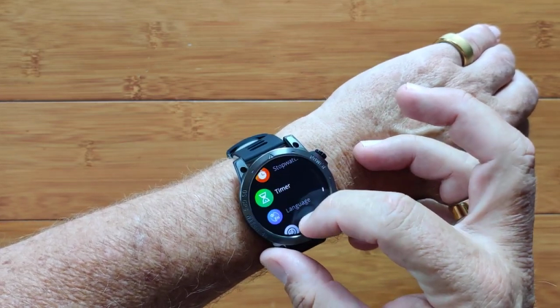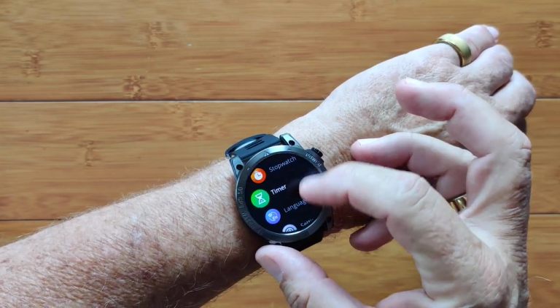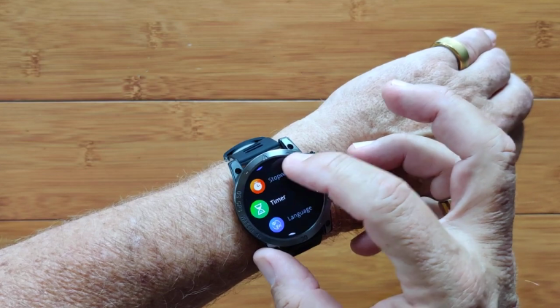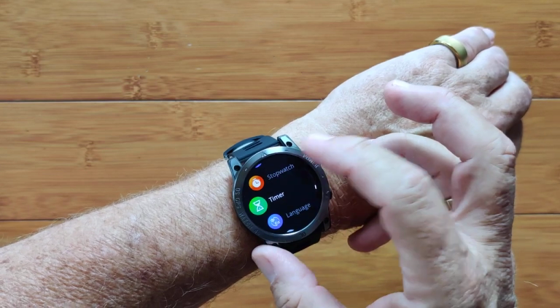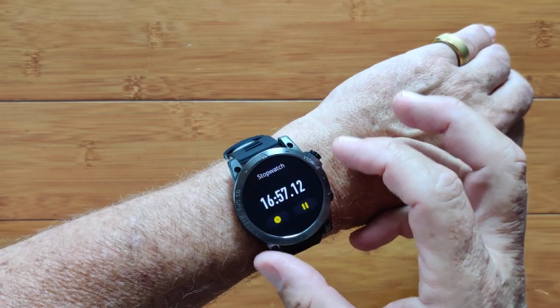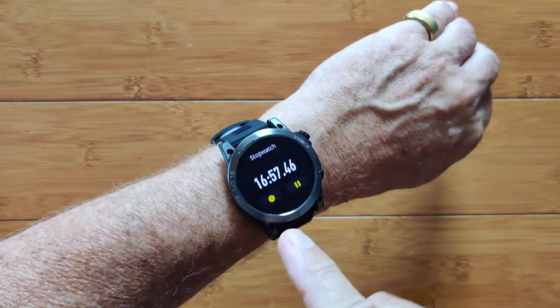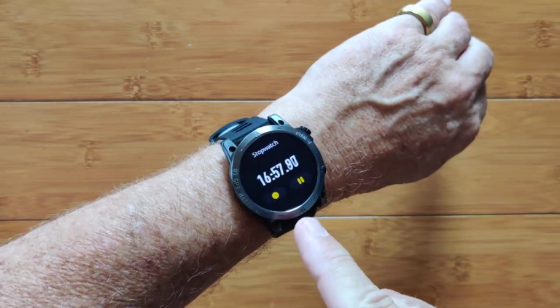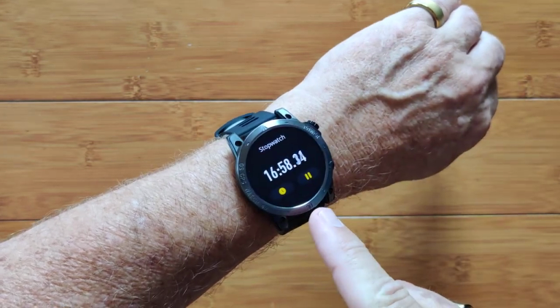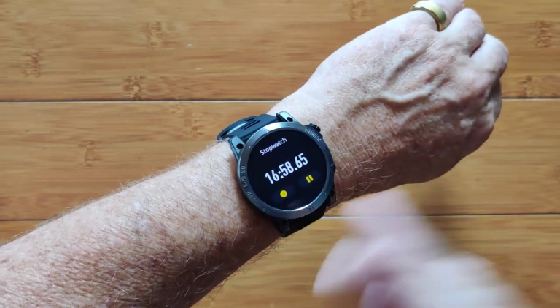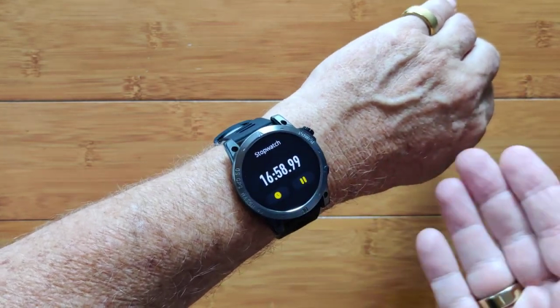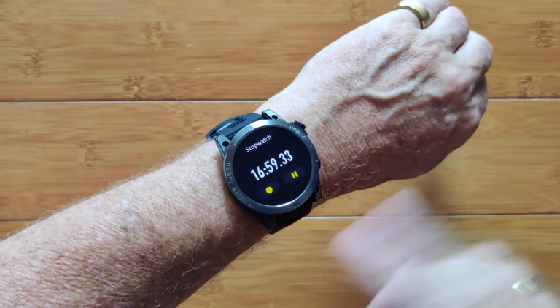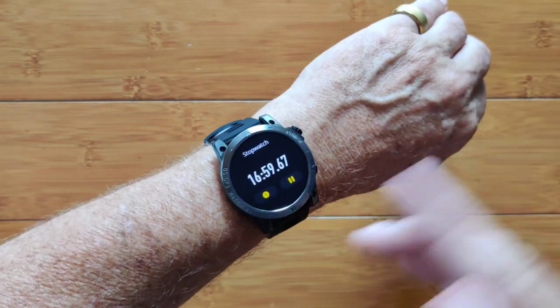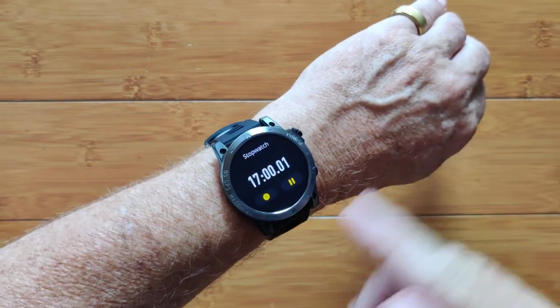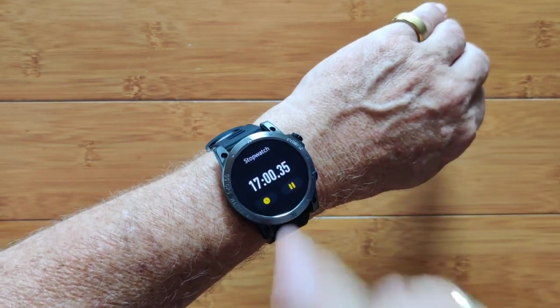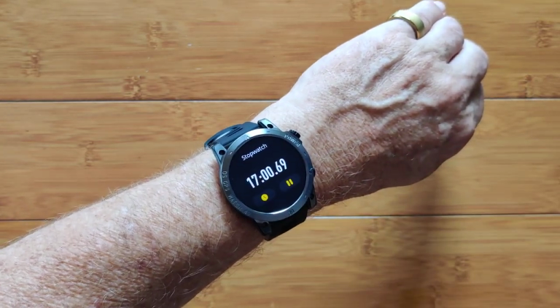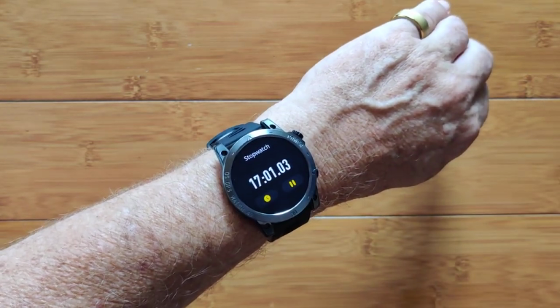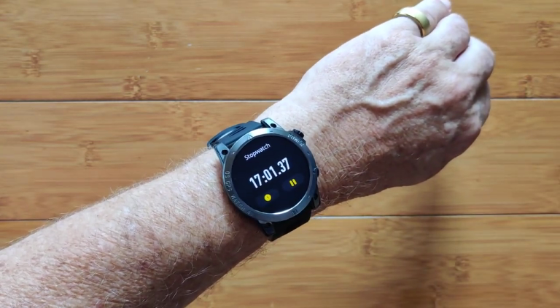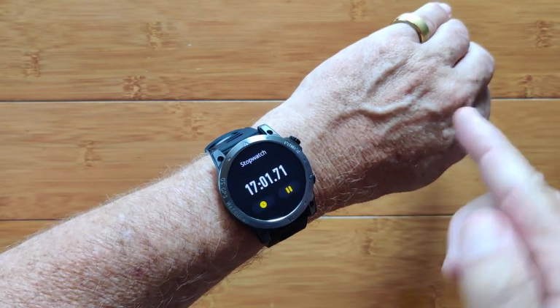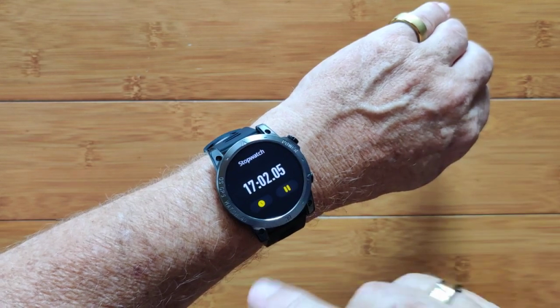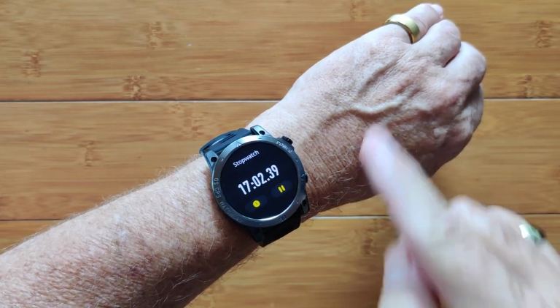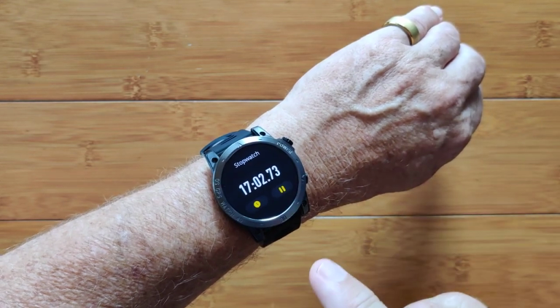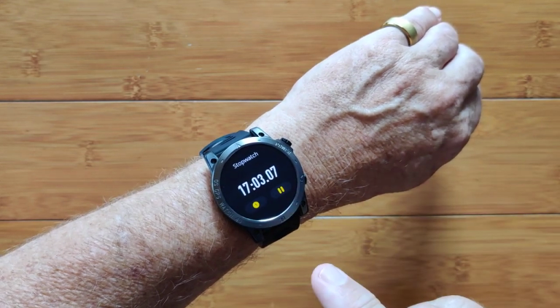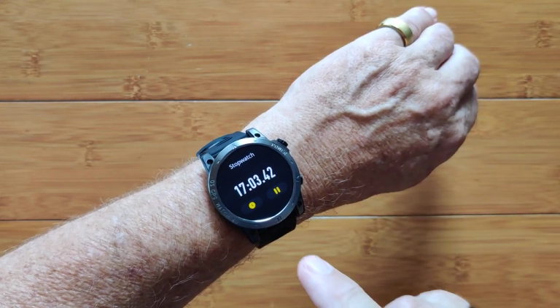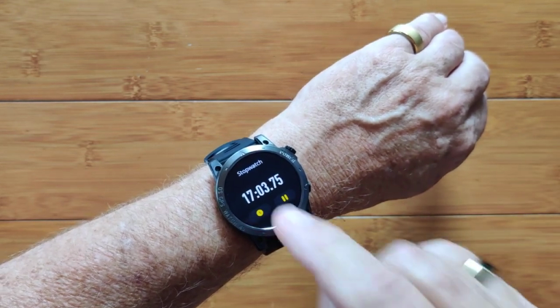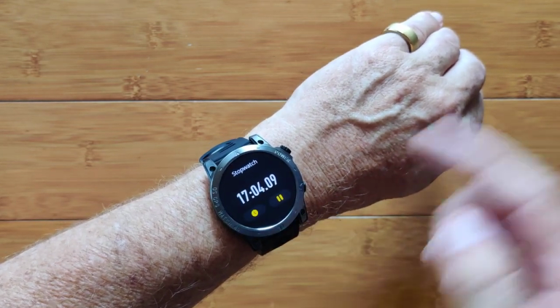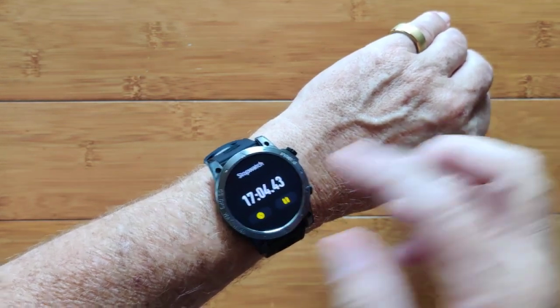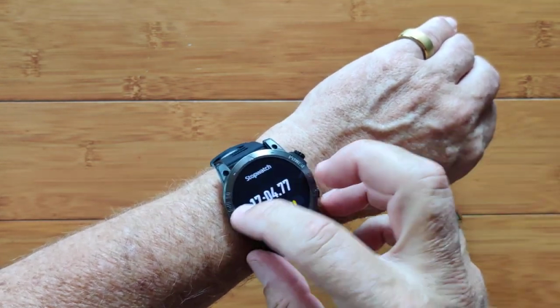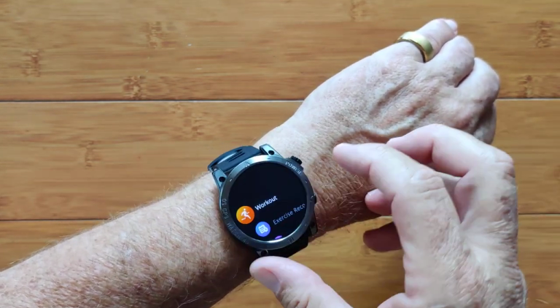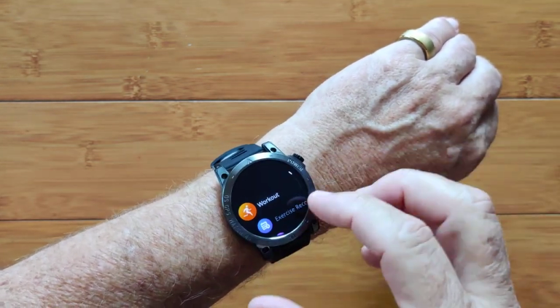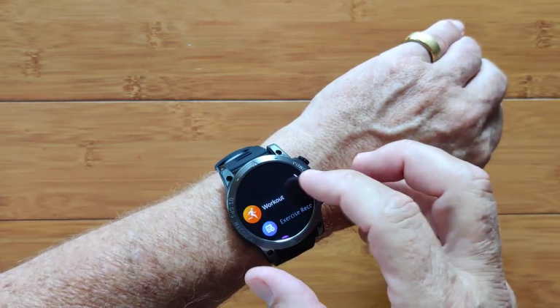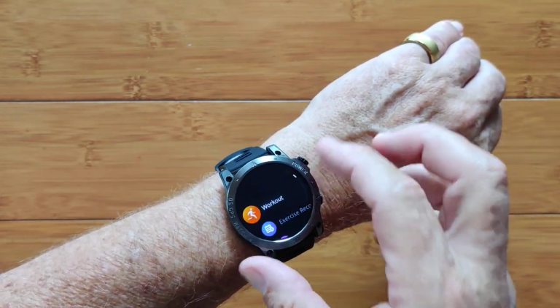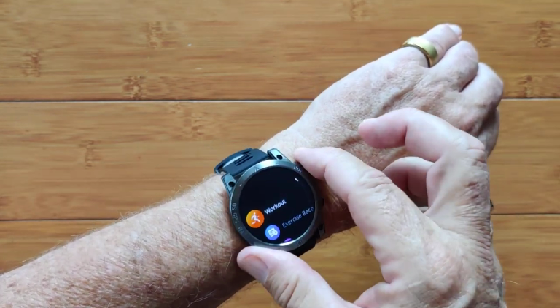By the way, the stopwatch is continuous. I did the long review first, and it's been running ever since I showed this on that review — and it'll run in the background.